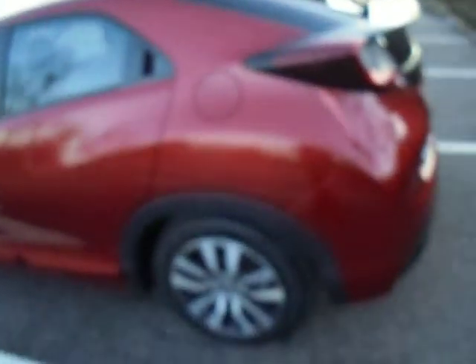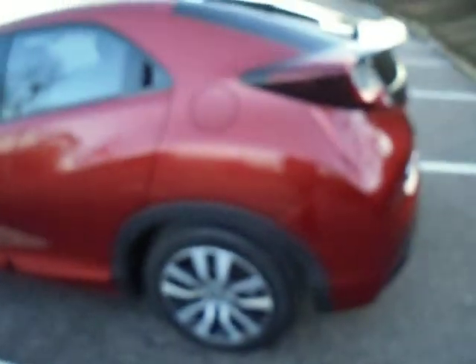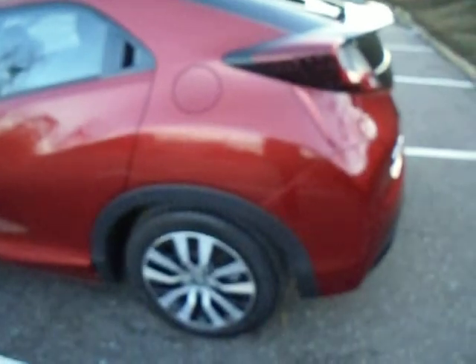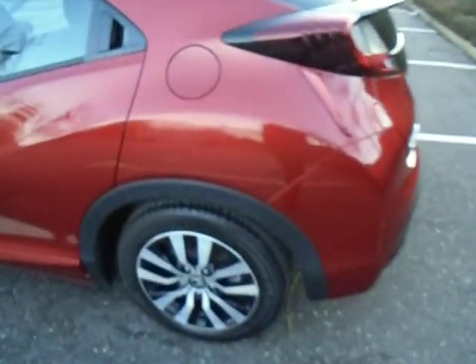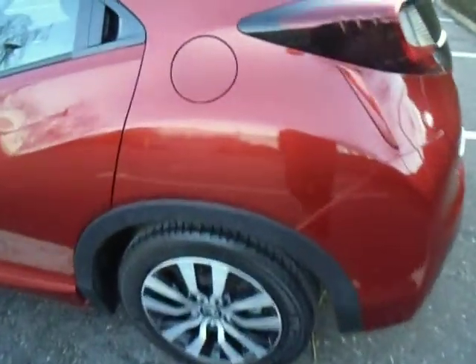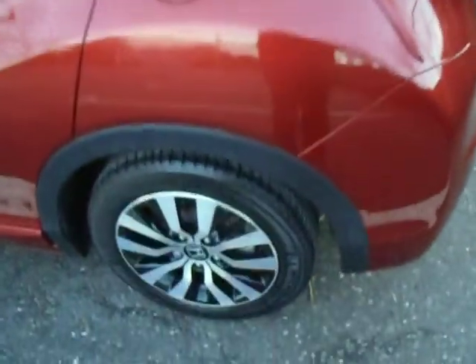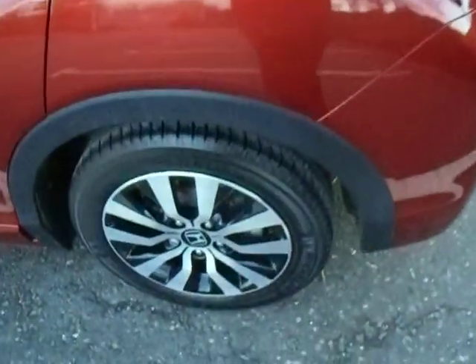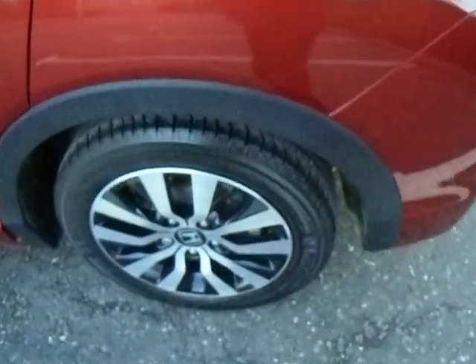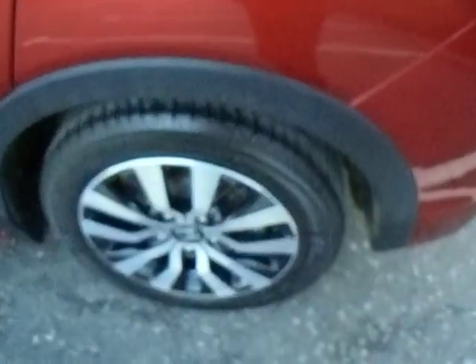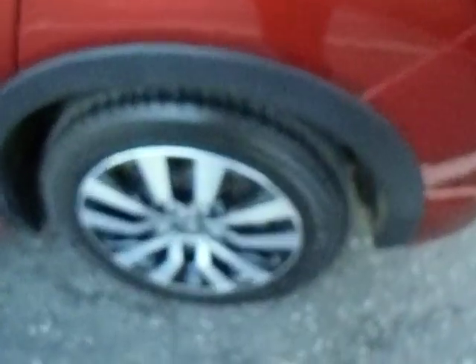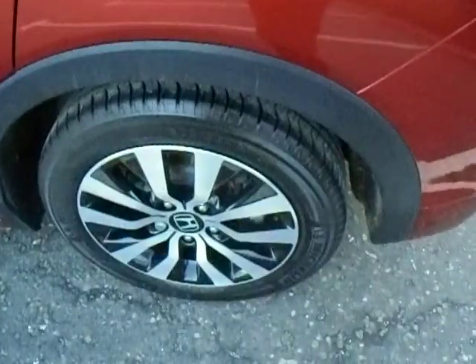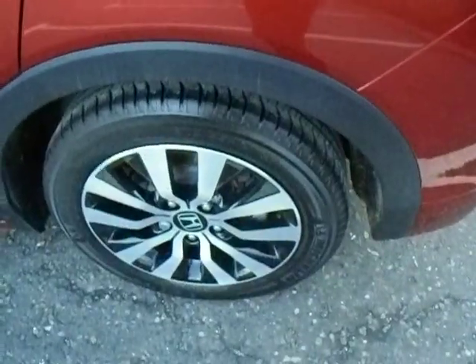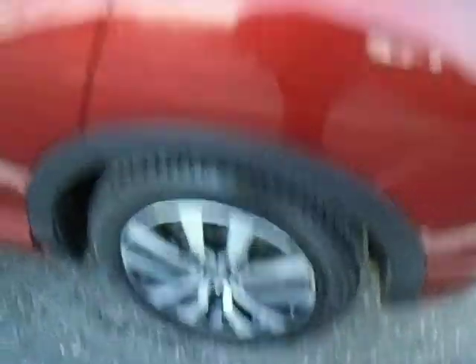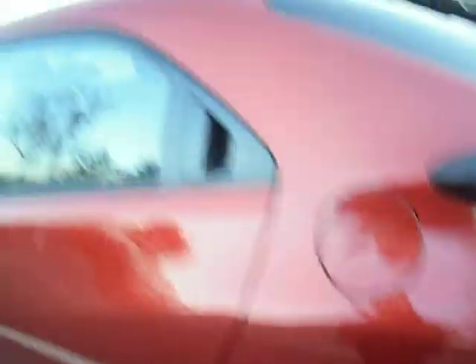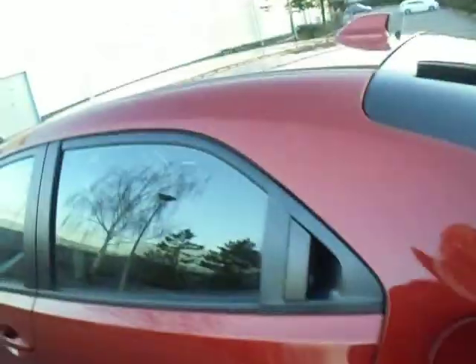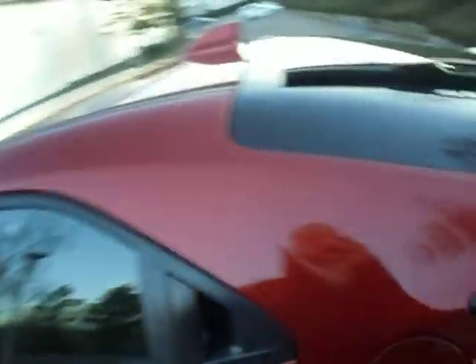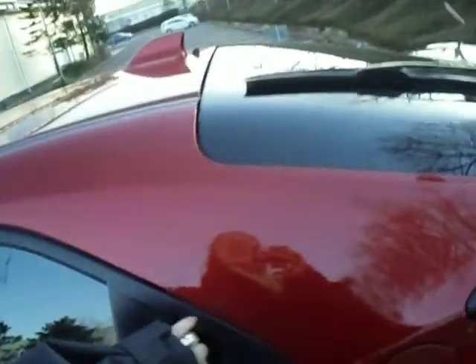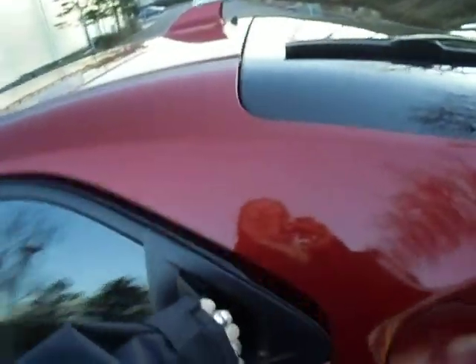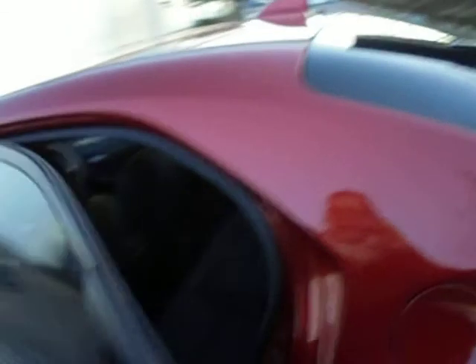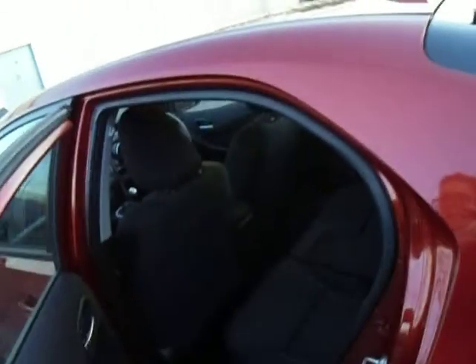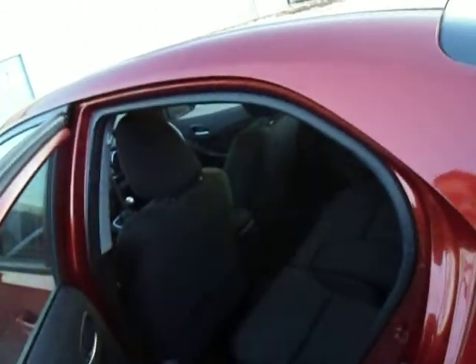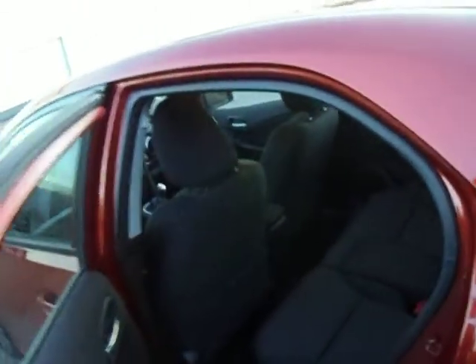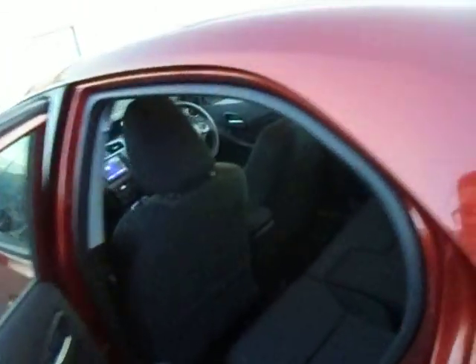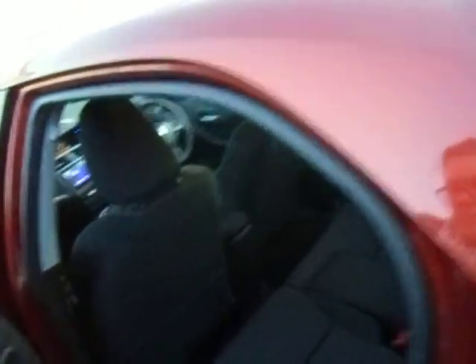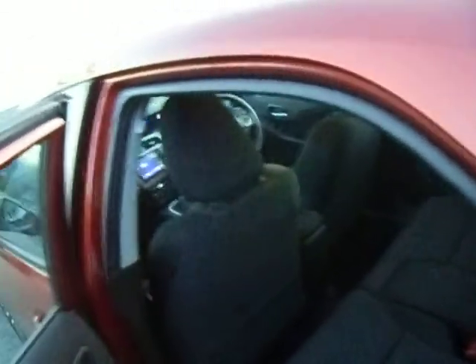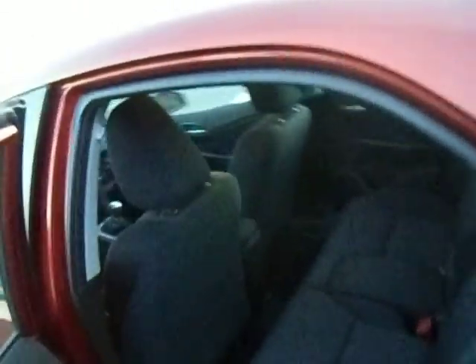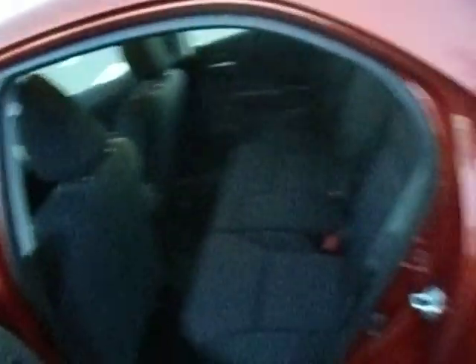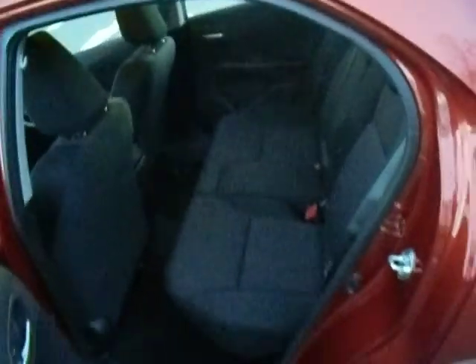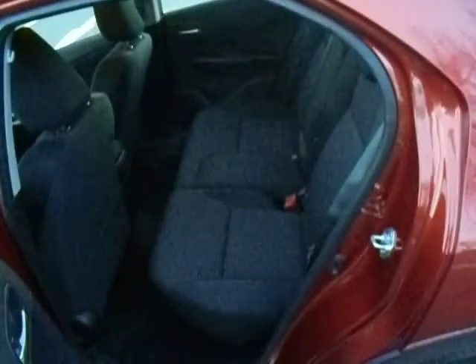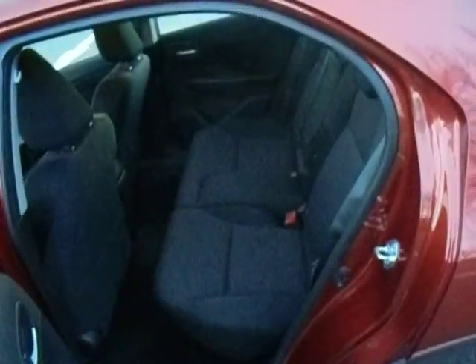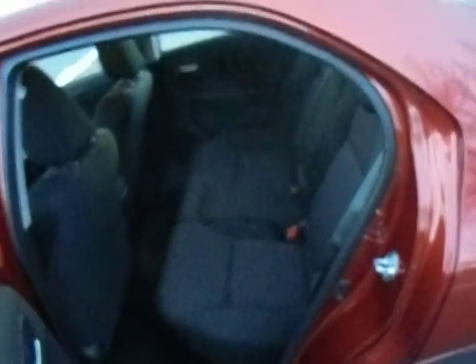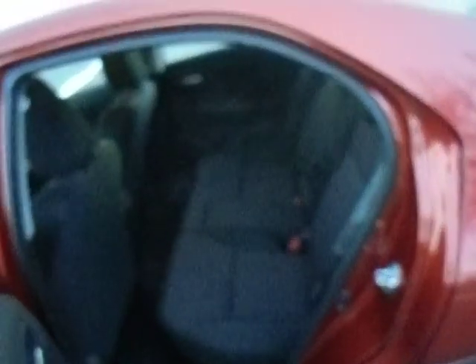Having a look around here you can see we have these beautiful diamond cut alloys, a nice sporty effect in the back, and as you can see heaps of space.